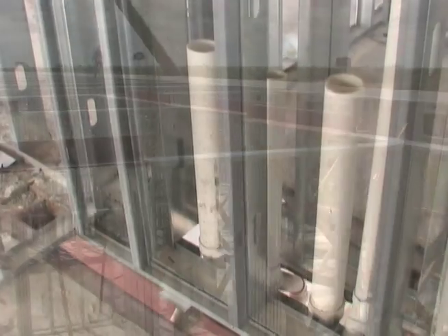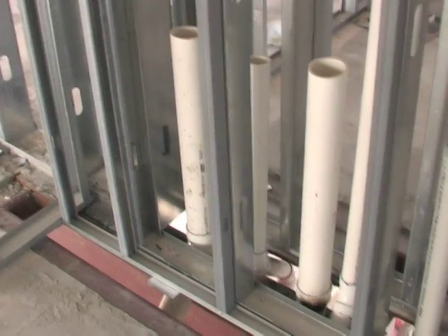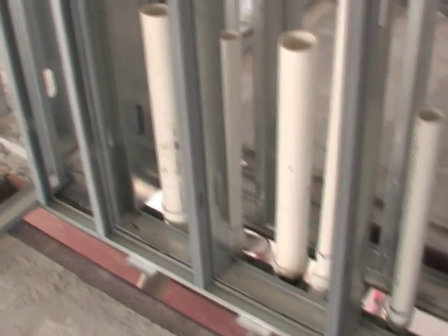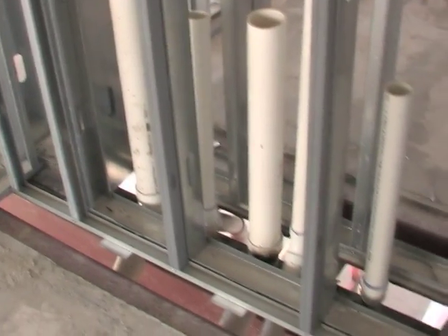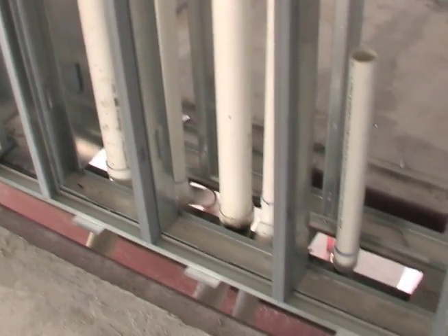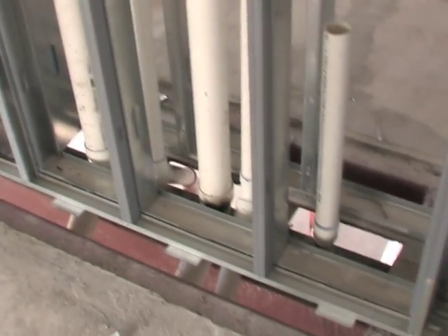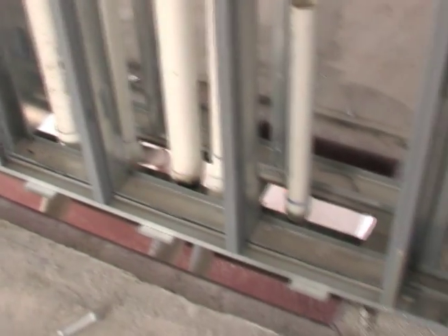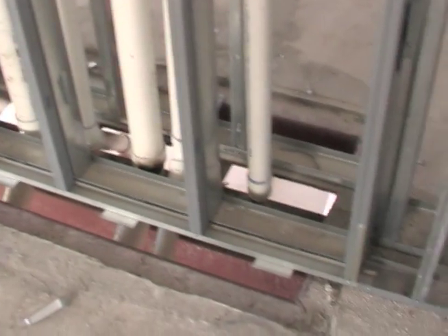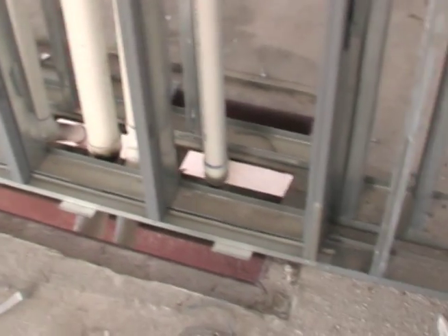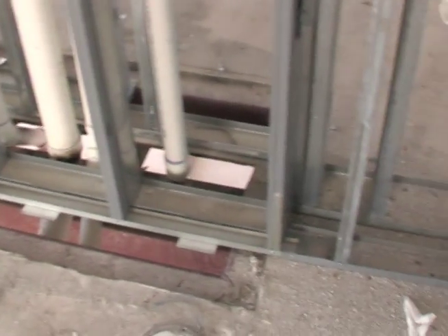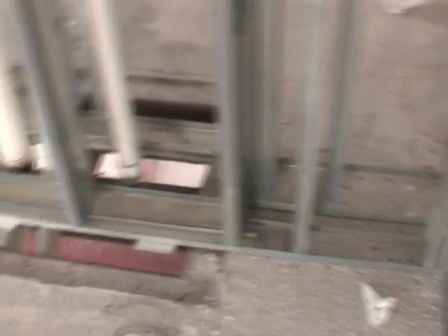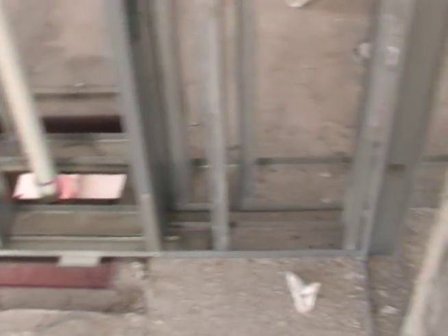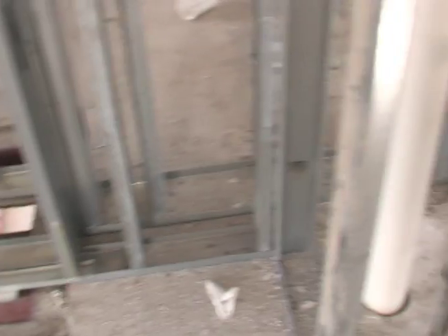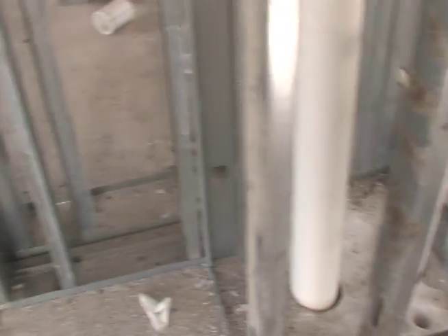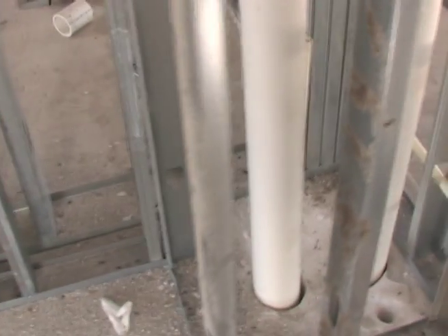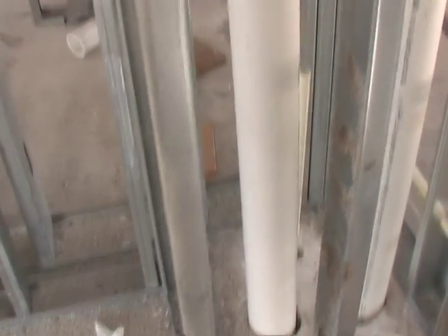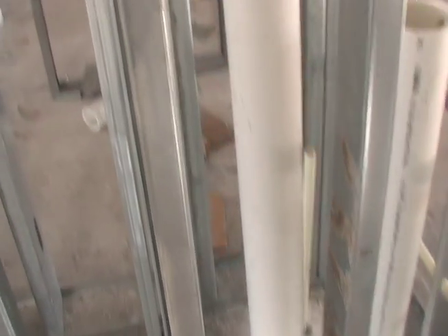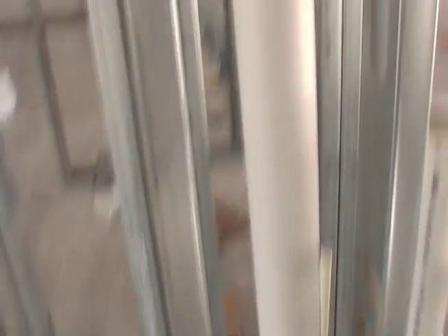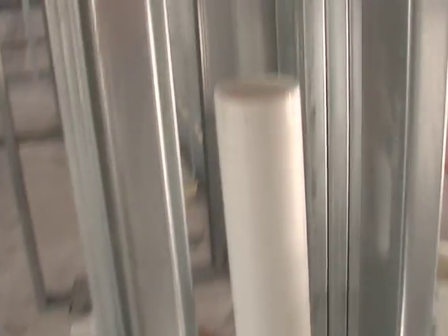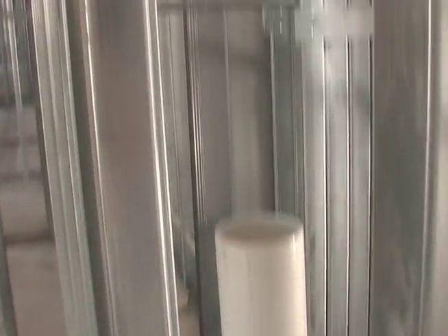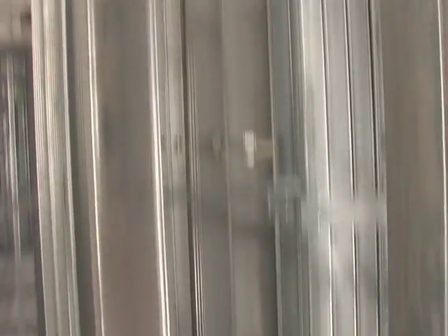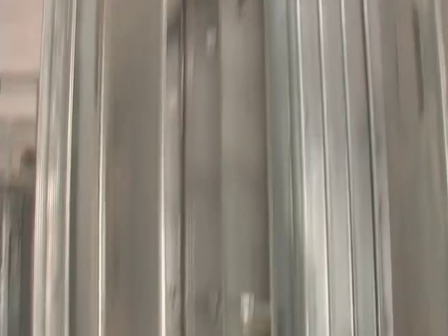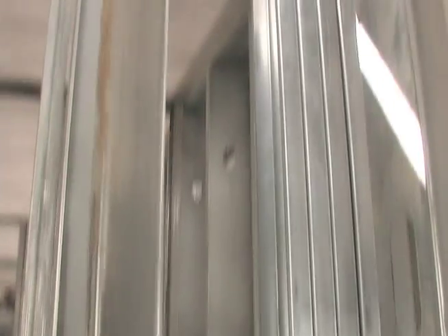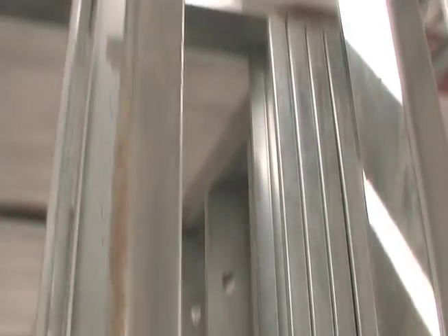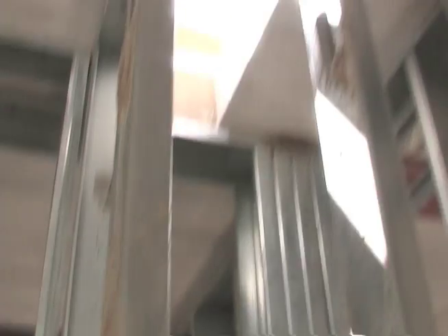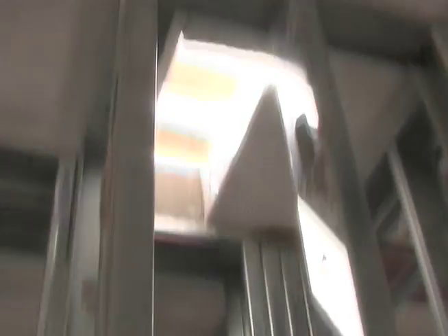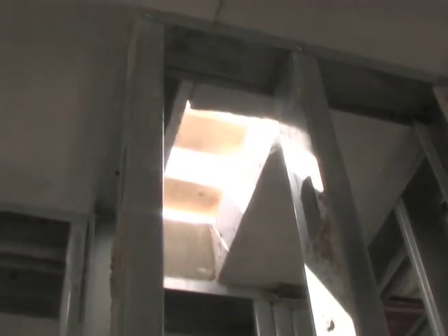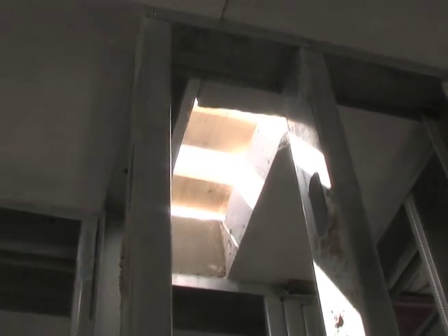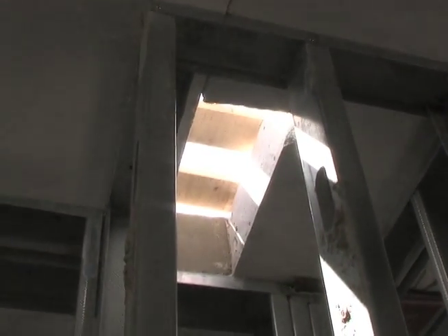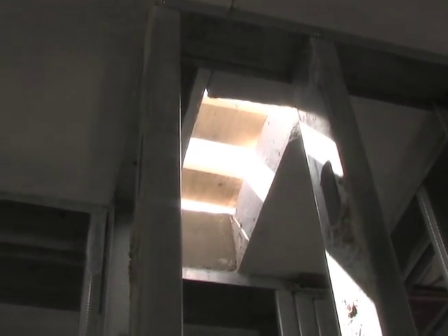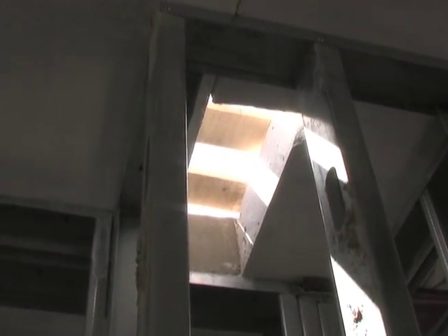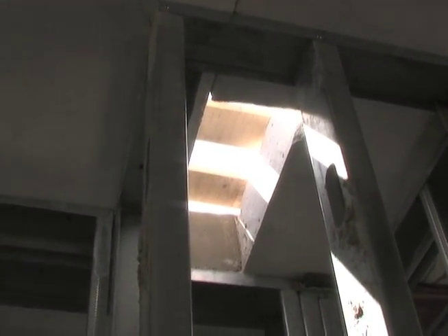During the shop drawing process, floor-to-floor mechanical, electrical, and plumbing penetrations are determined and blocked out, which eliminates the need for shafts. Once these trades have roughed in, the blockout is filled with concrete and fire caulked.